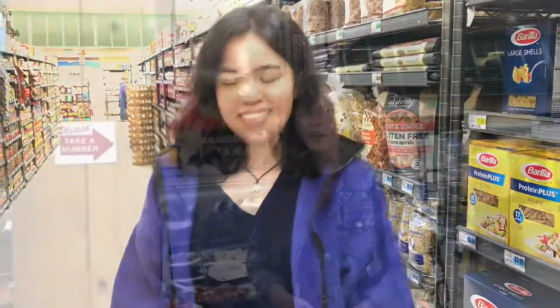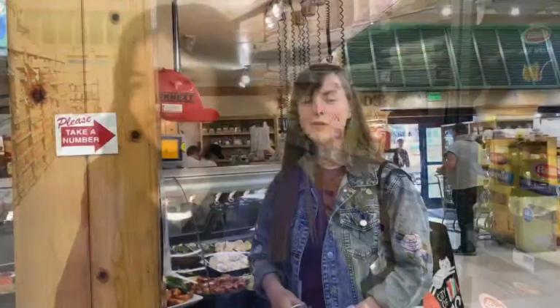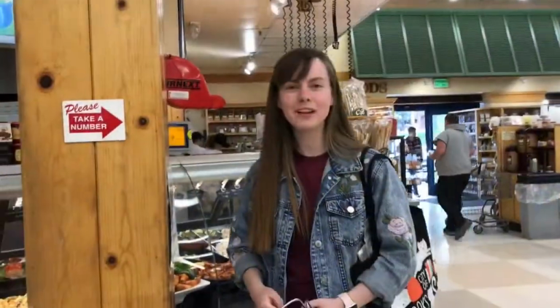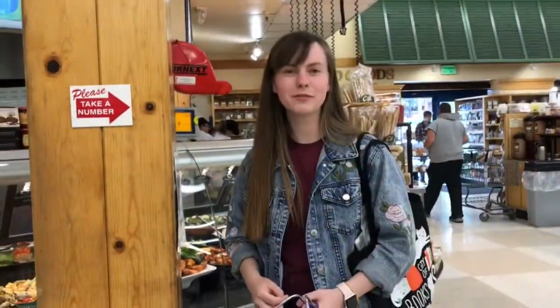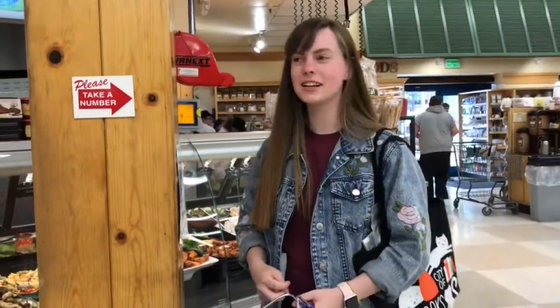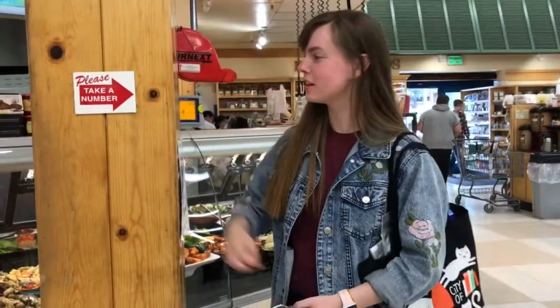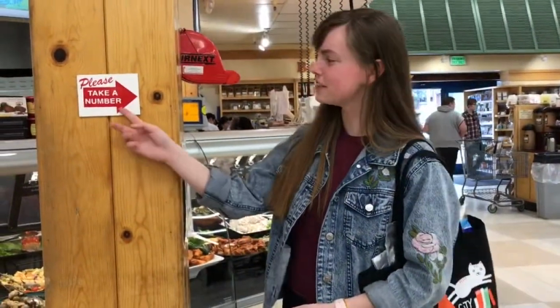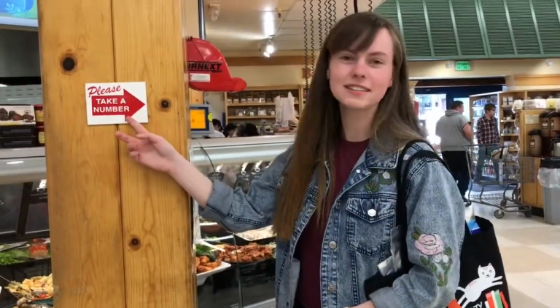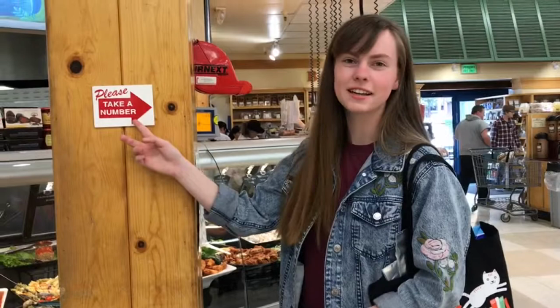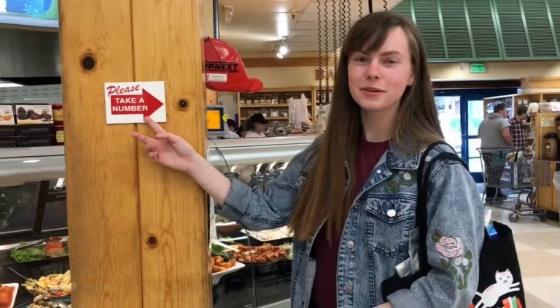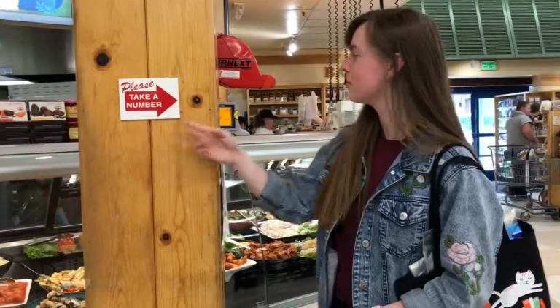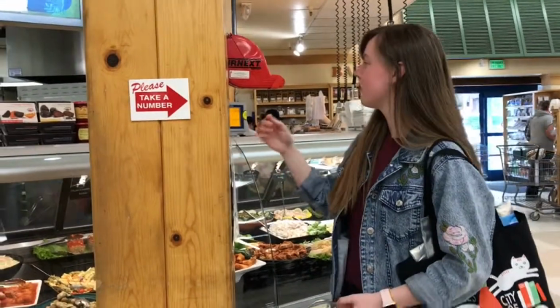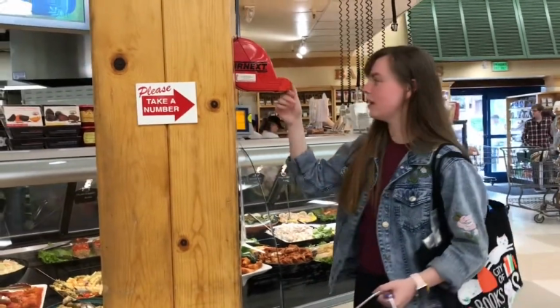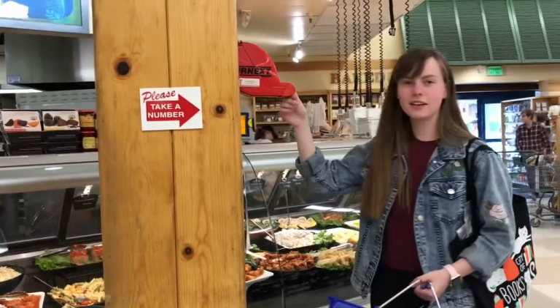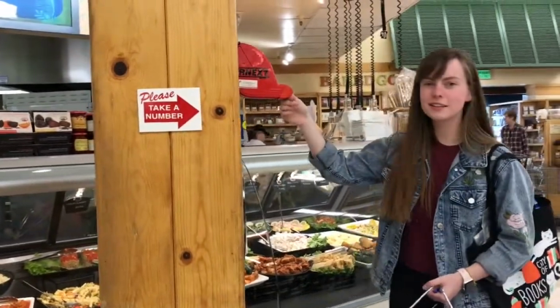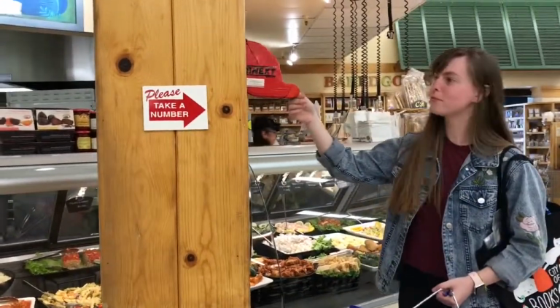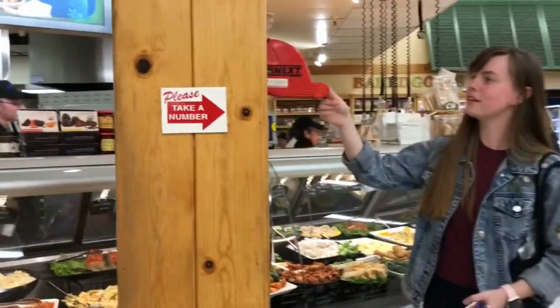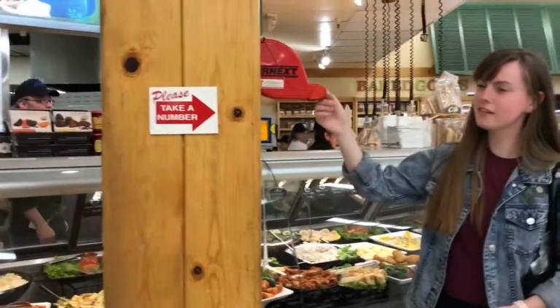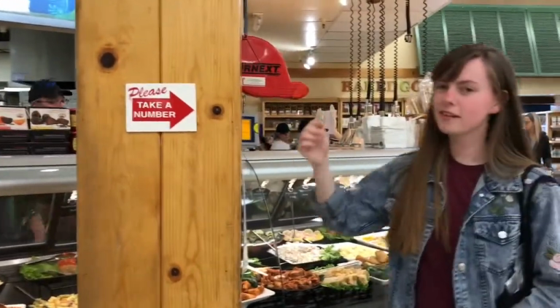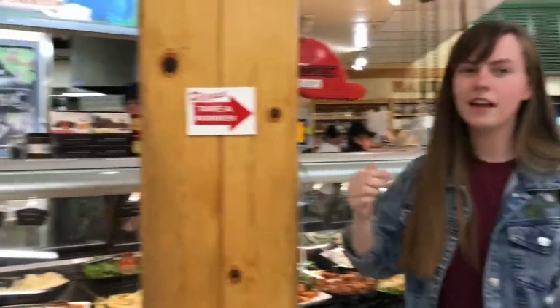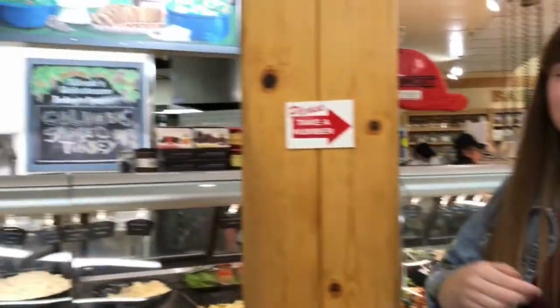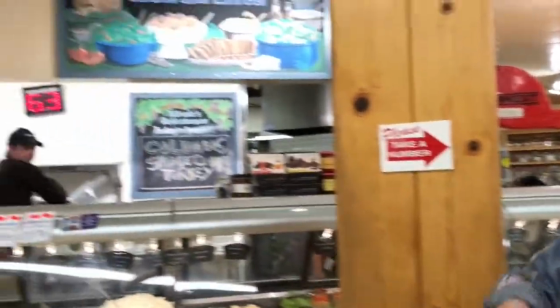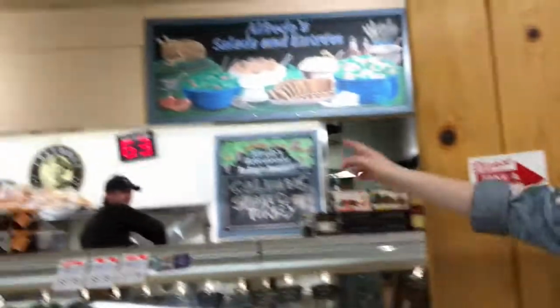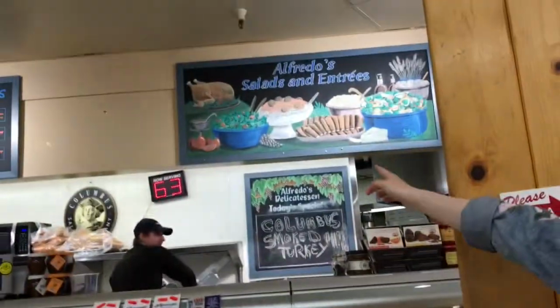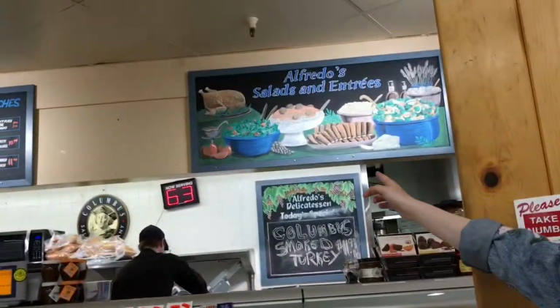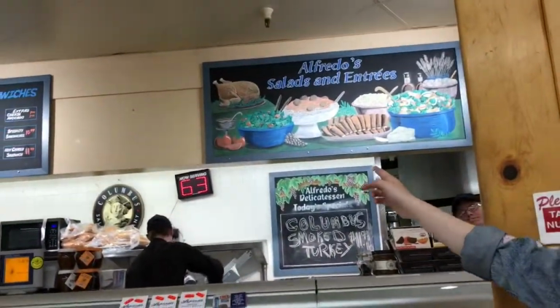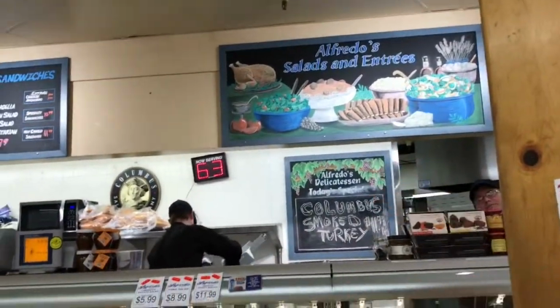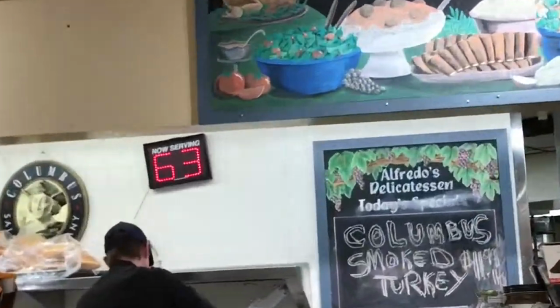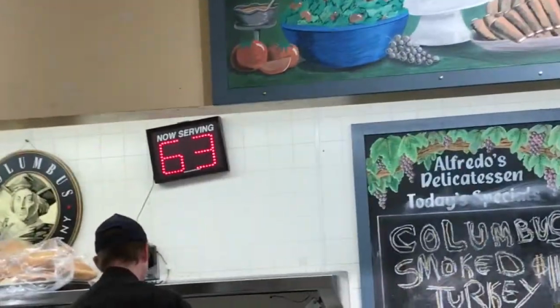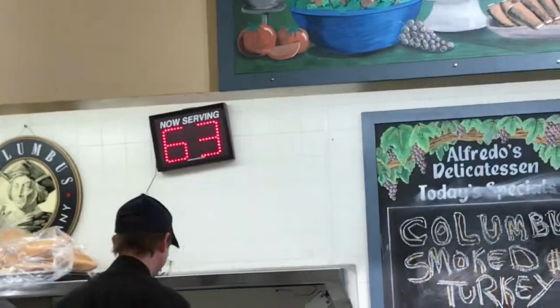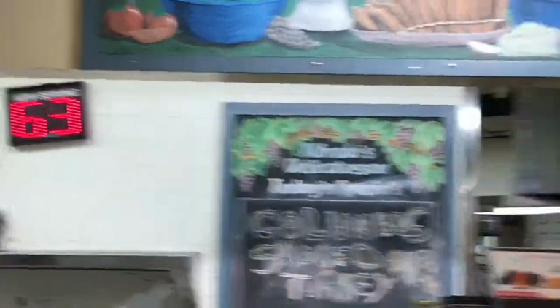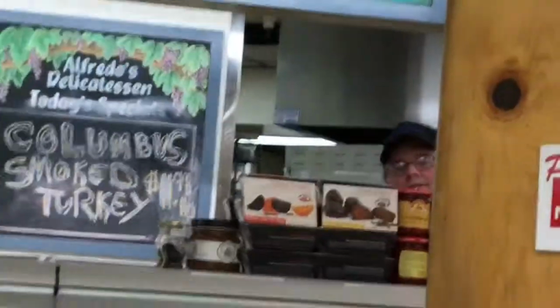When buying meat from the deli, look for a sign that says 'take a number.' You take a little slip, and then your number will come up on the display — that's when the person behind the counter can help you.